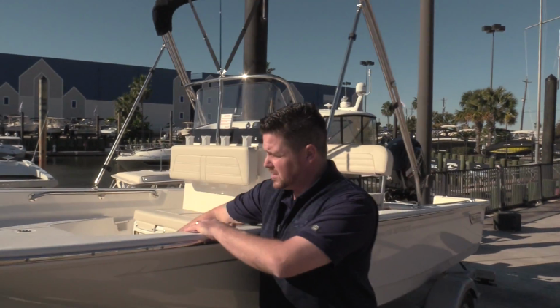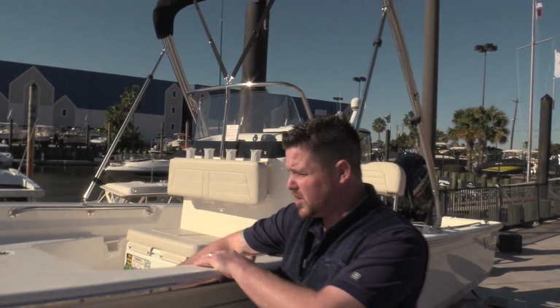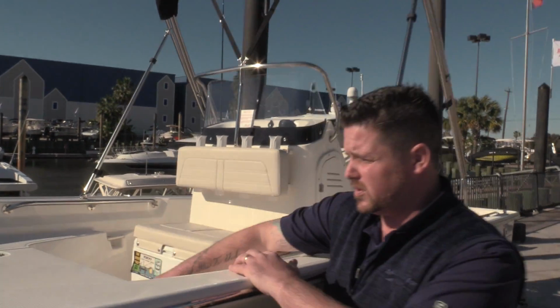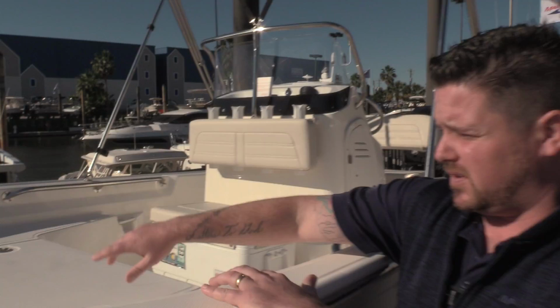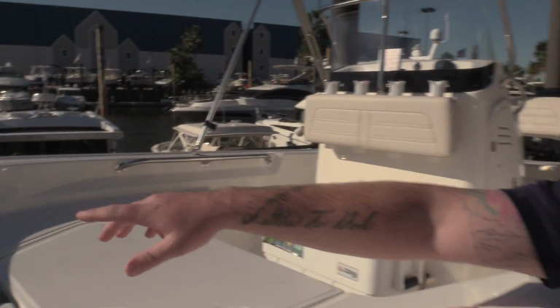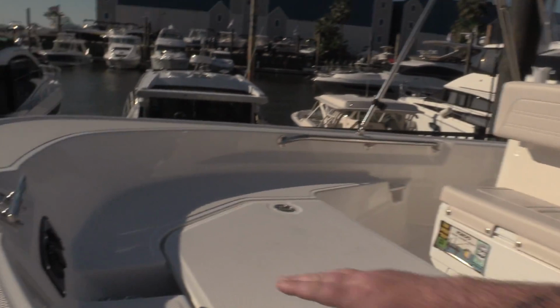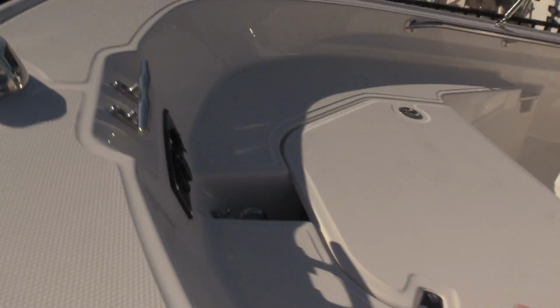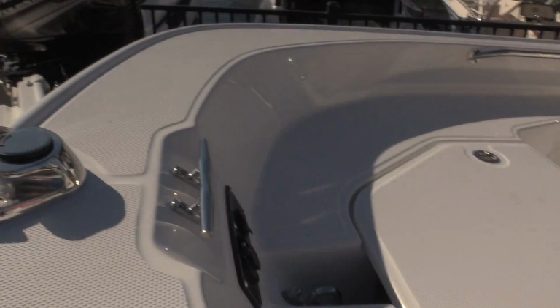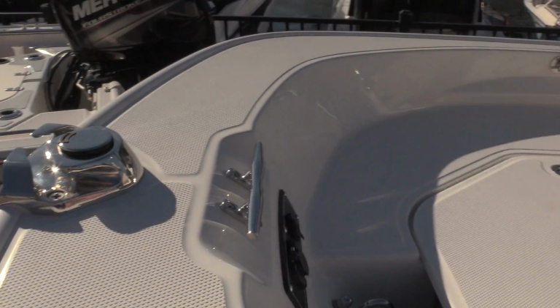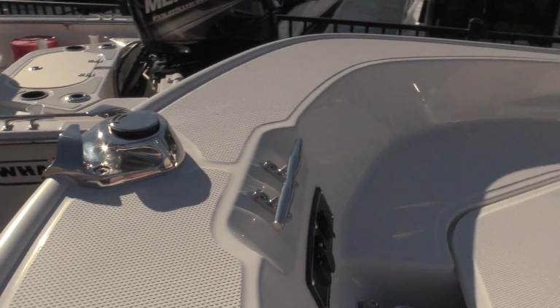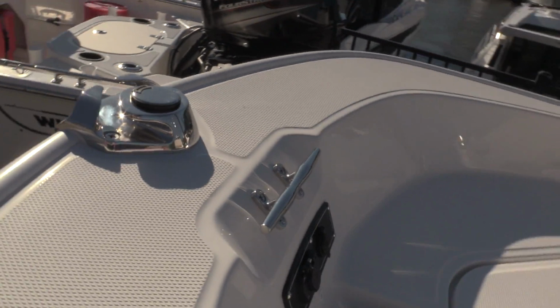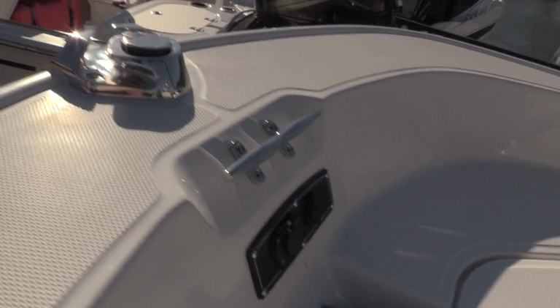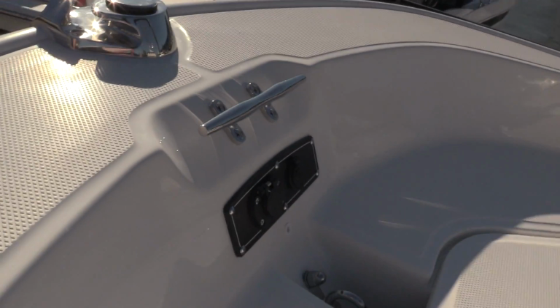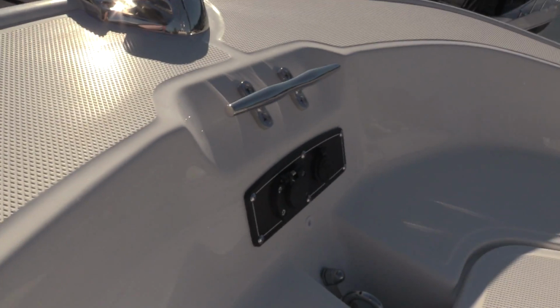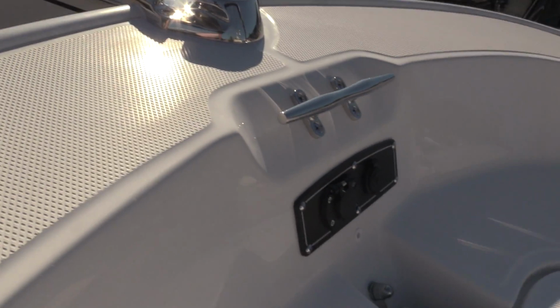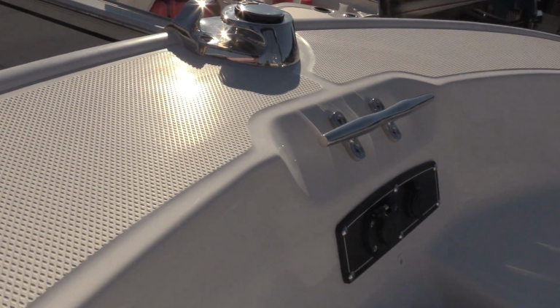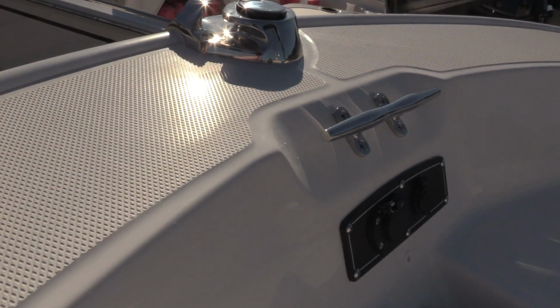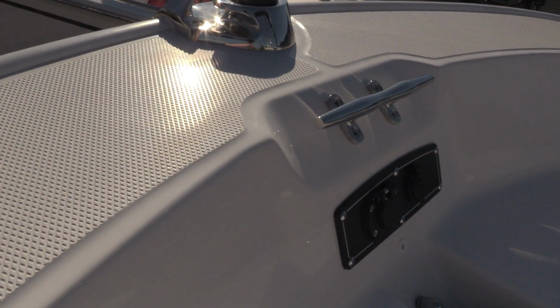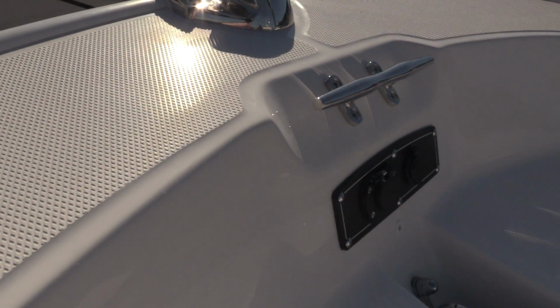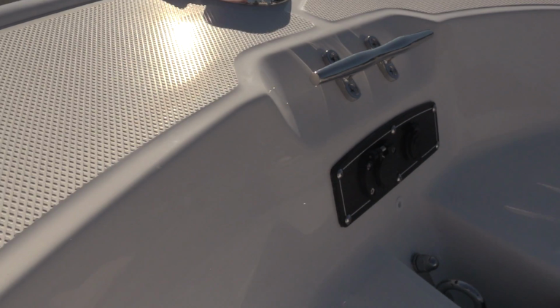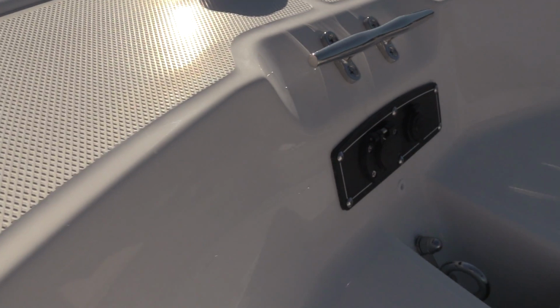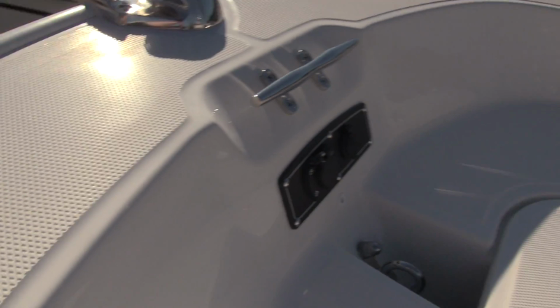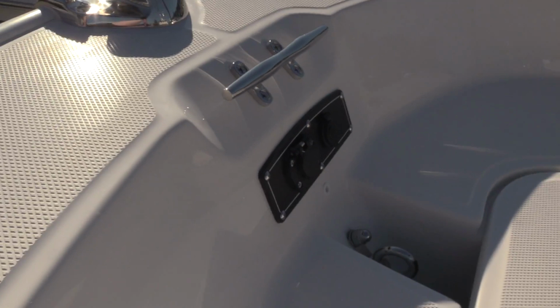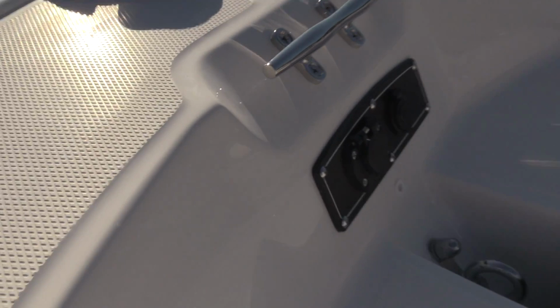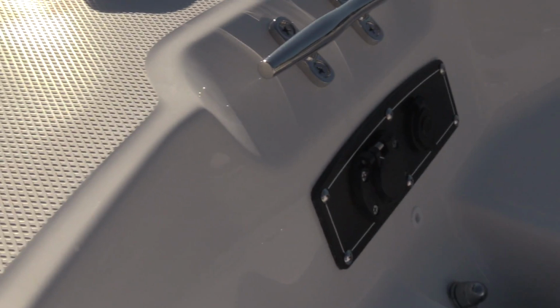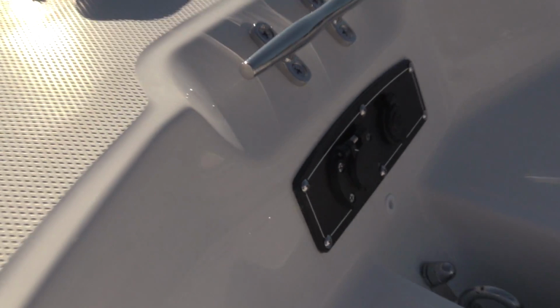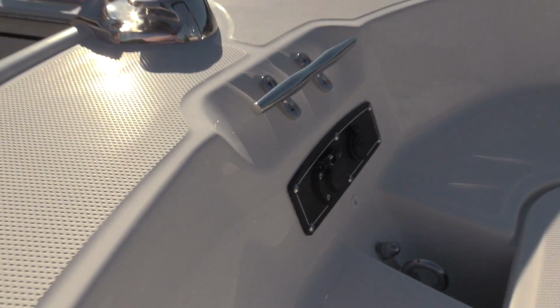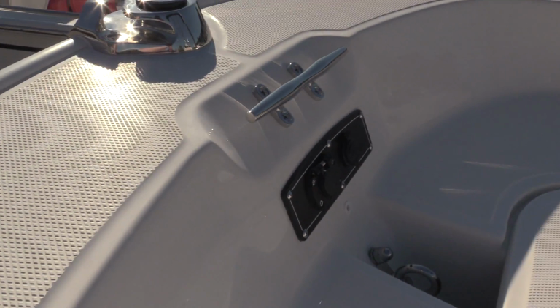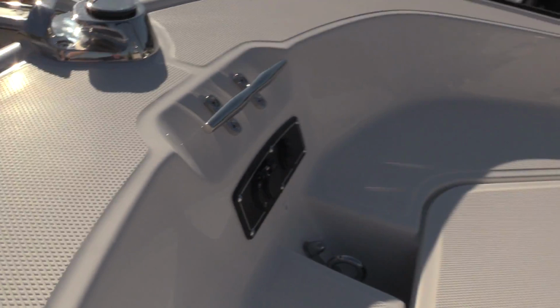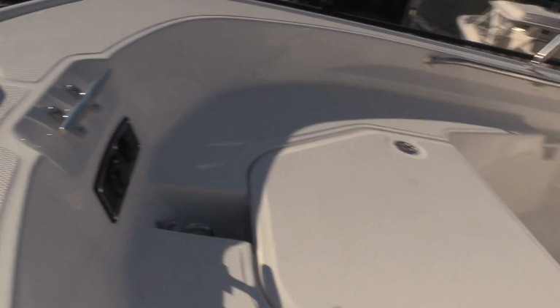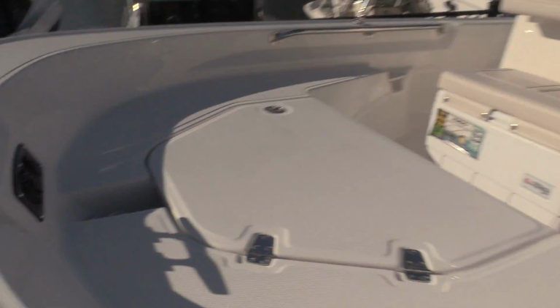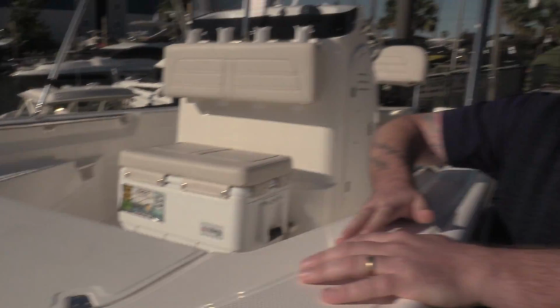Going into the boat, we do have the cleat right there and it's pre-wired for the trolling motor, so you can get that quick release bracket mounted up front and it's pretty much plug and play from there.